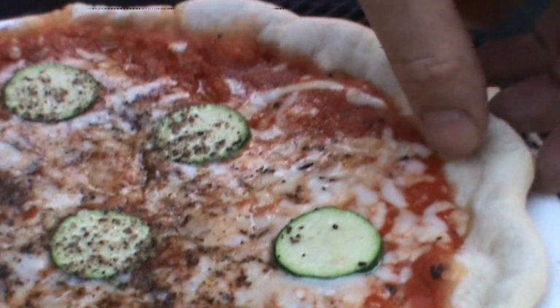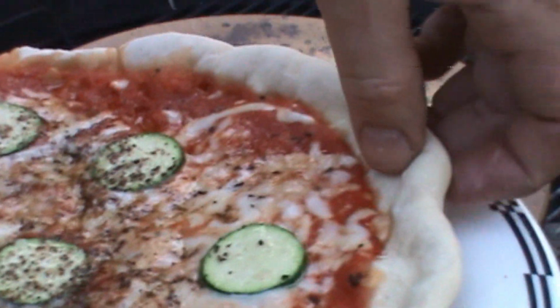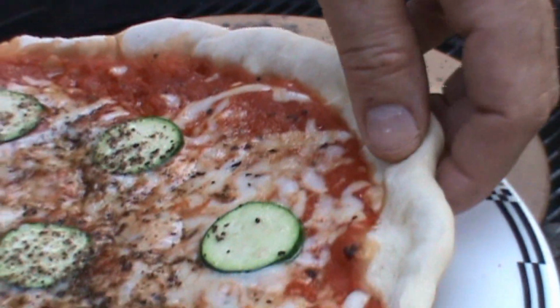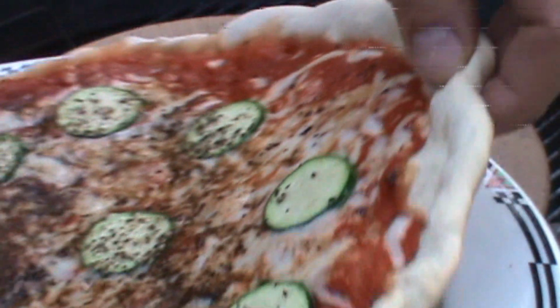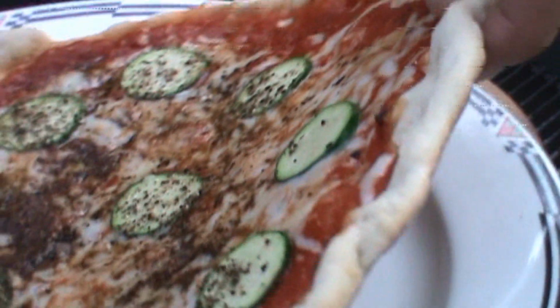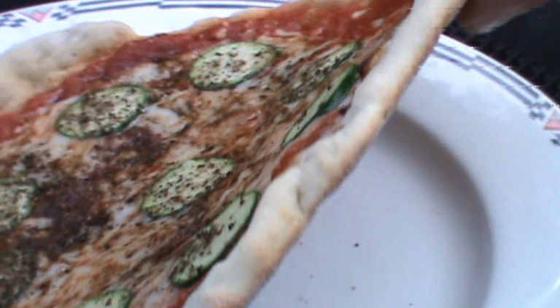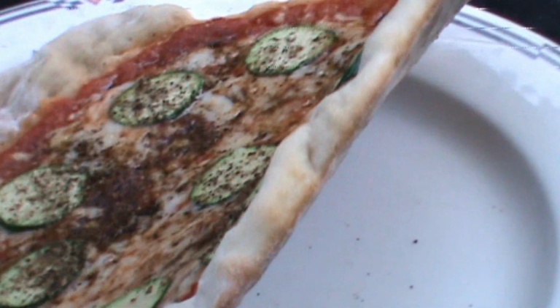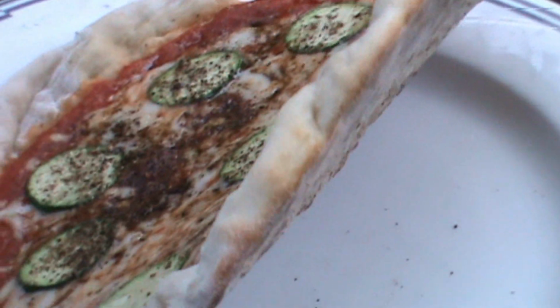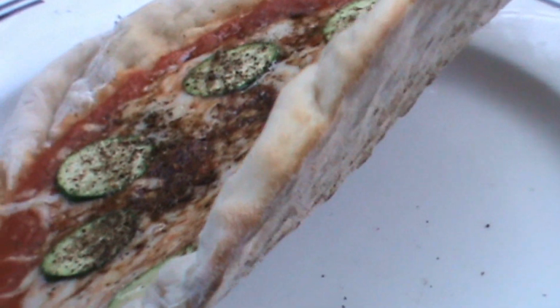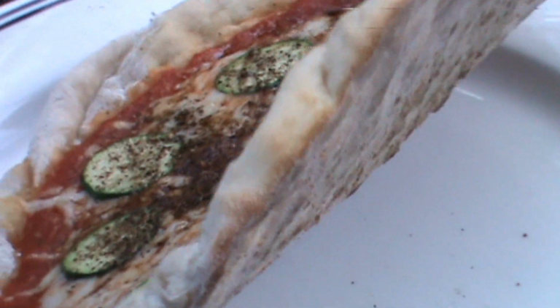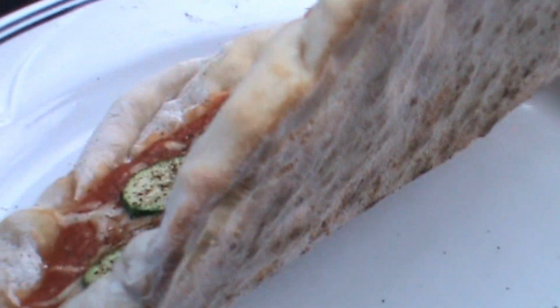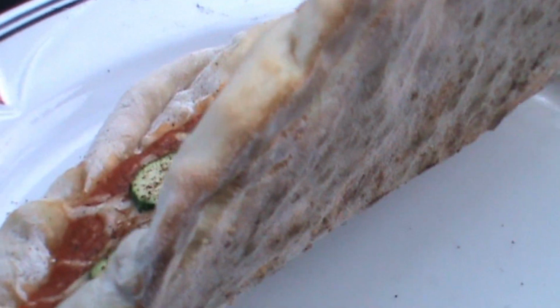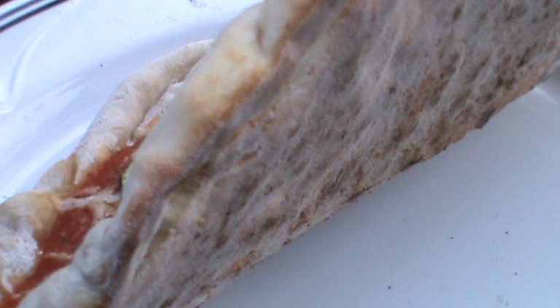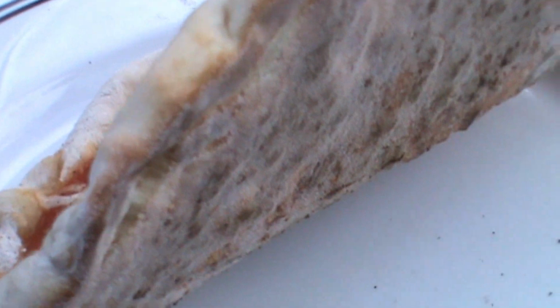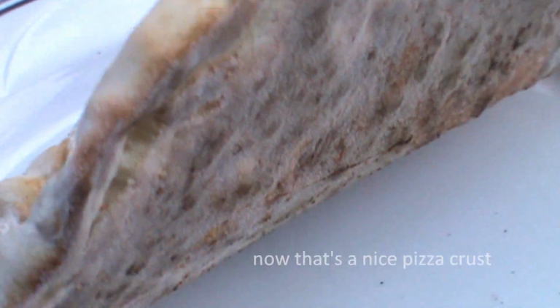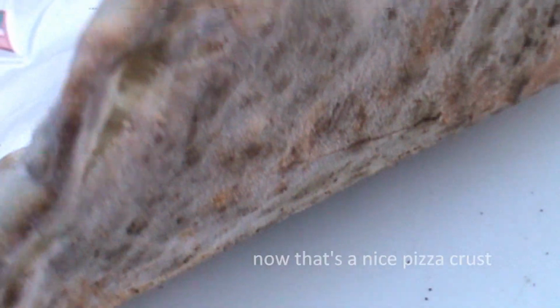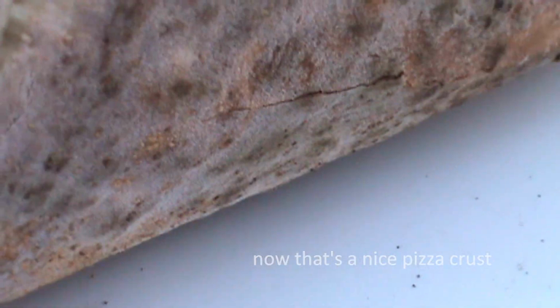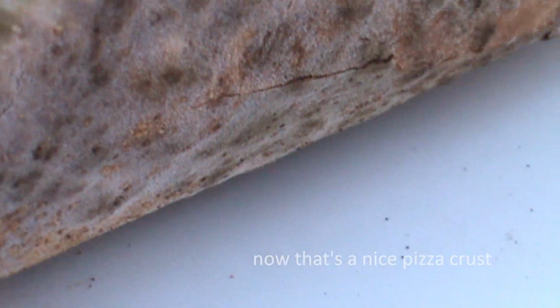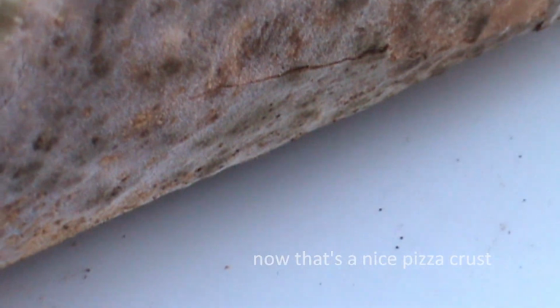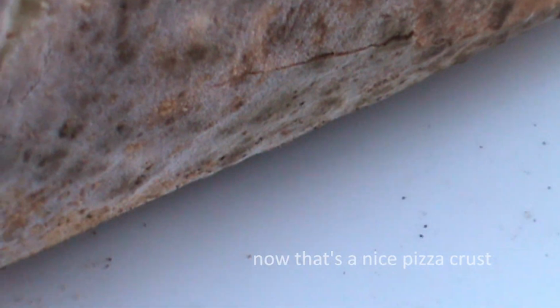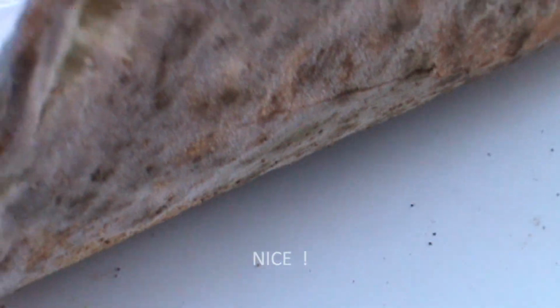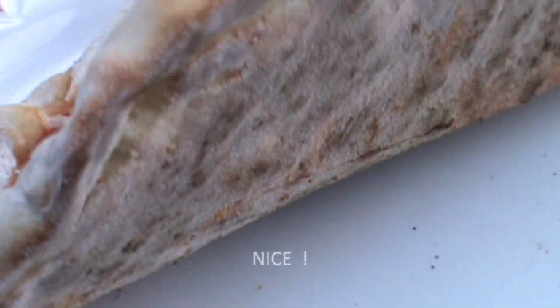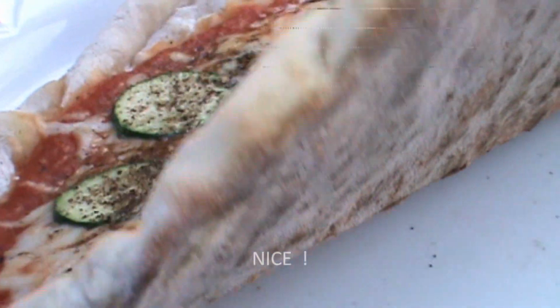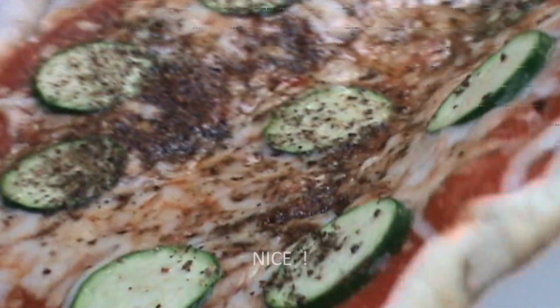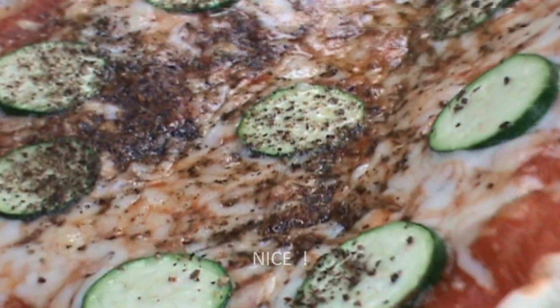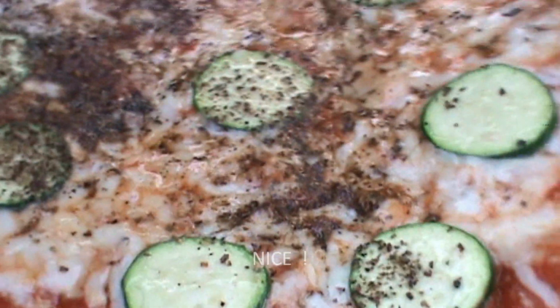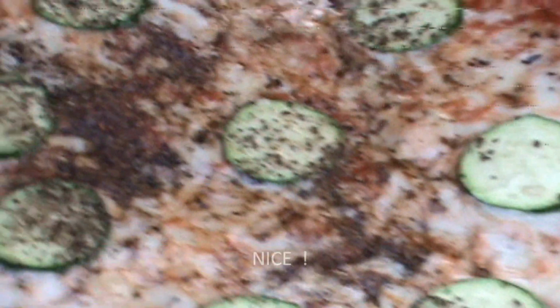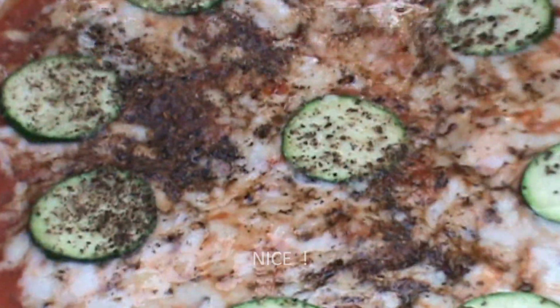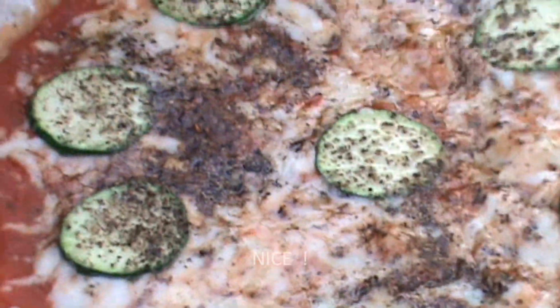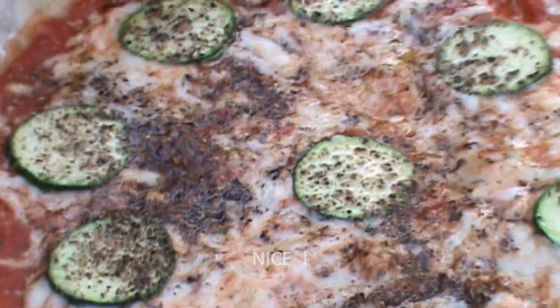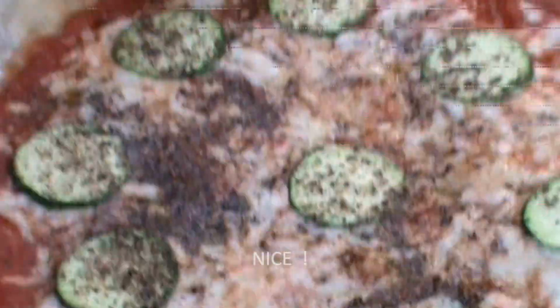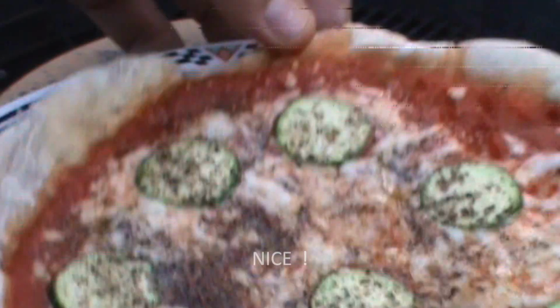I've got to show you the crust — it really turned out nice. Look at that. That is a nice crispy pie.